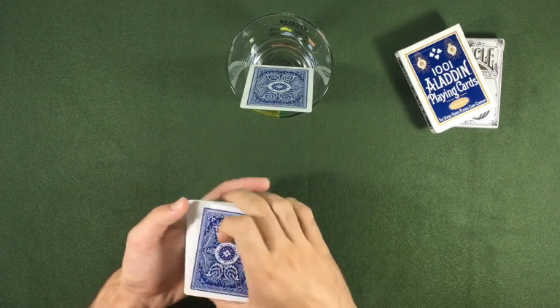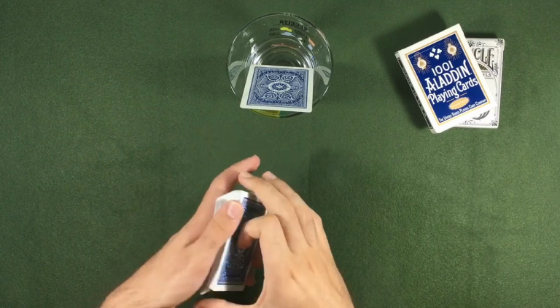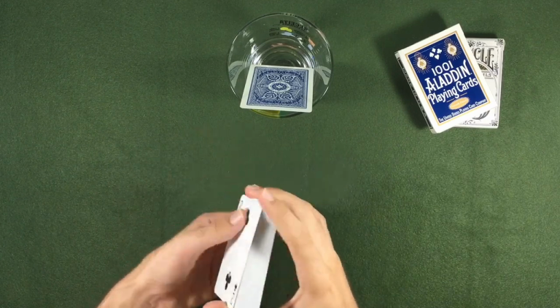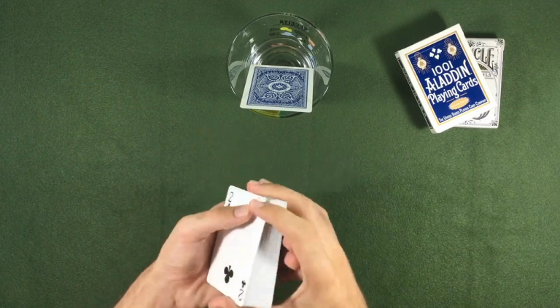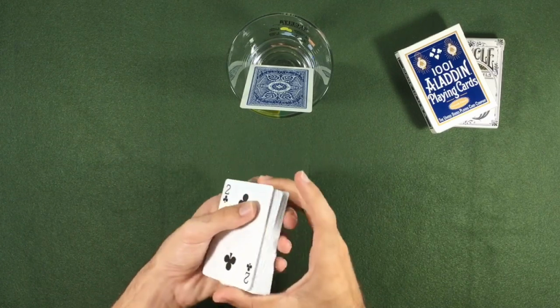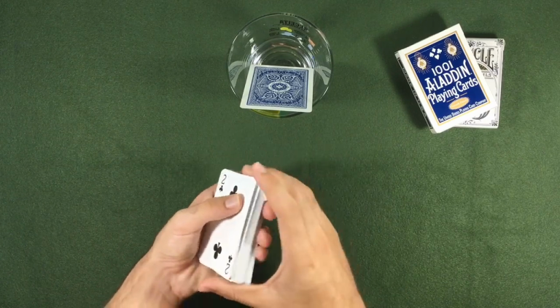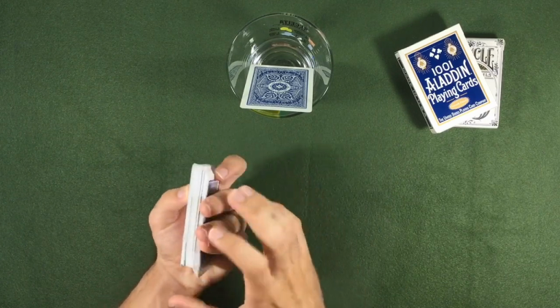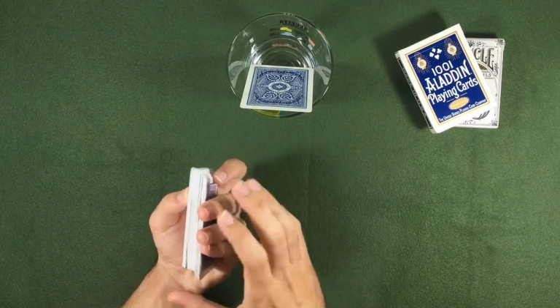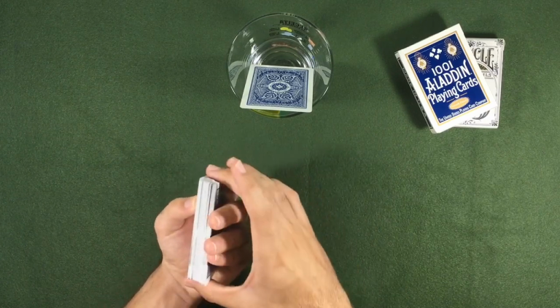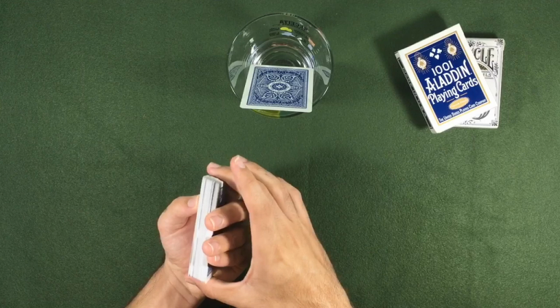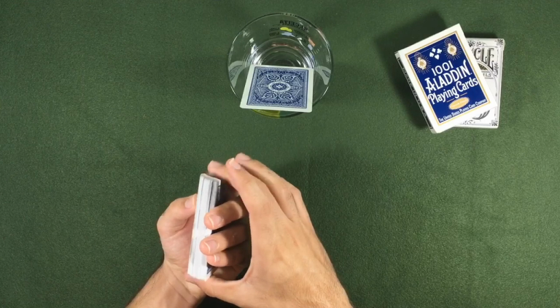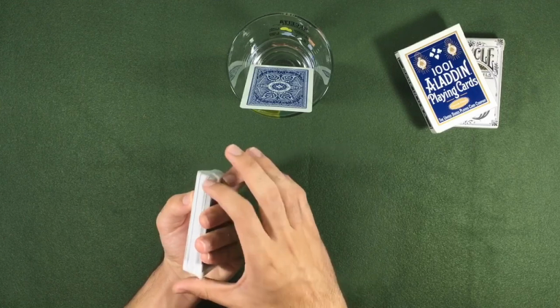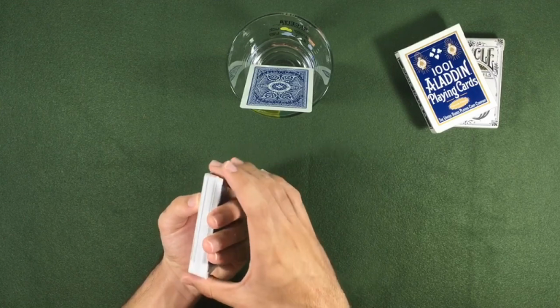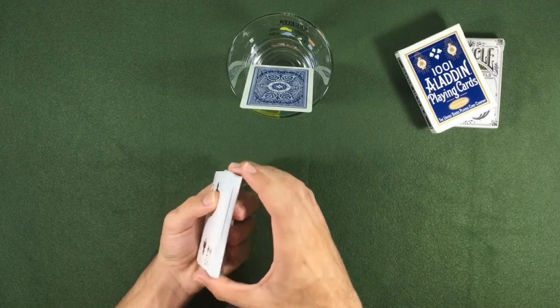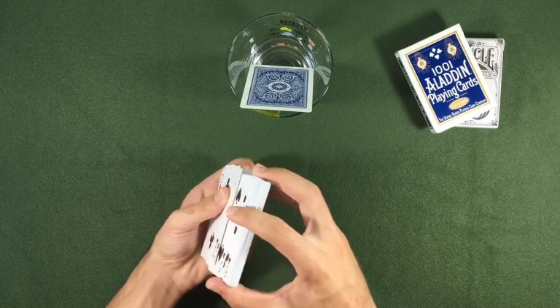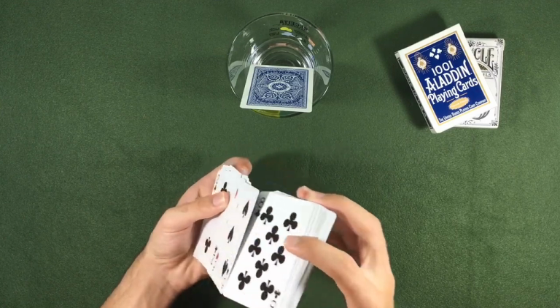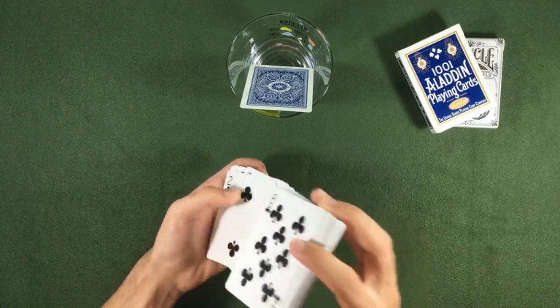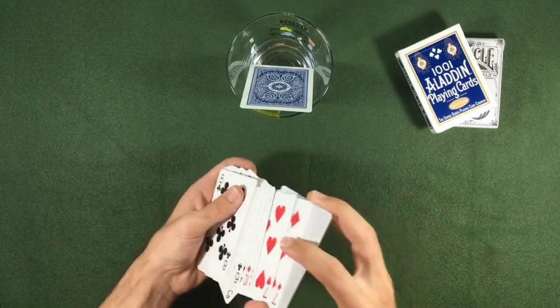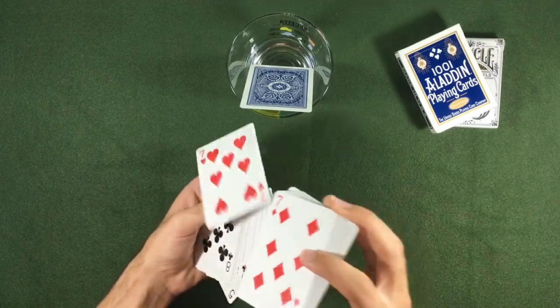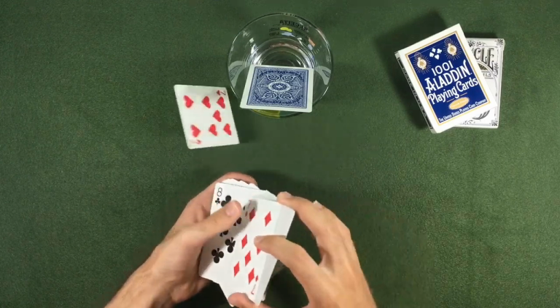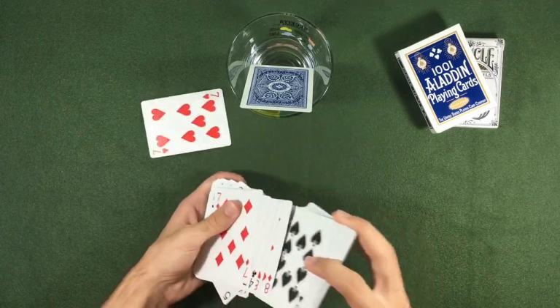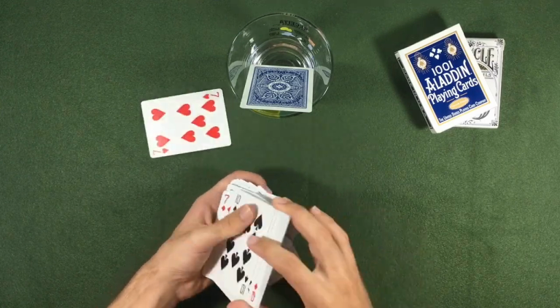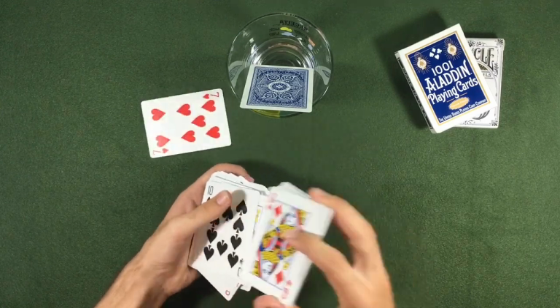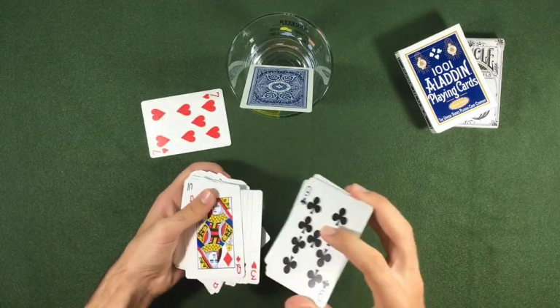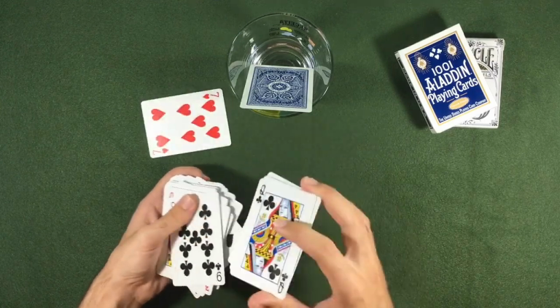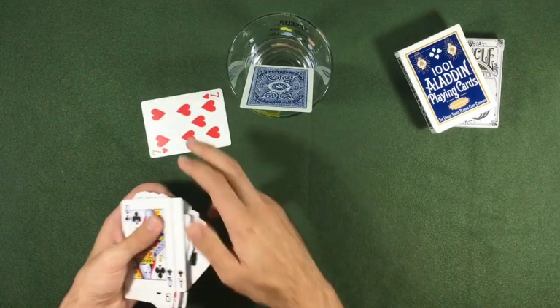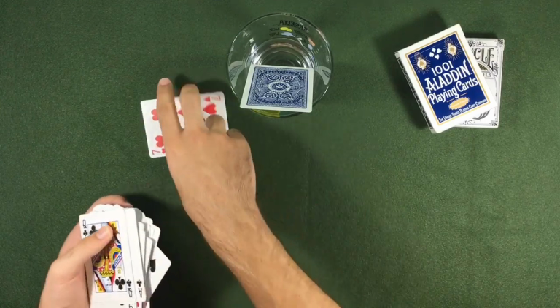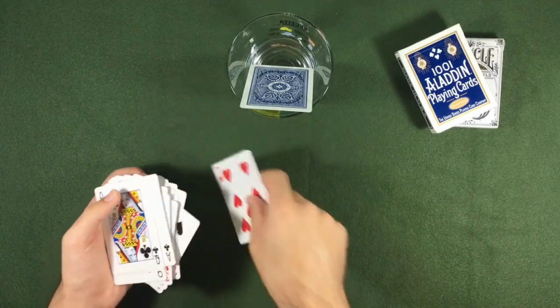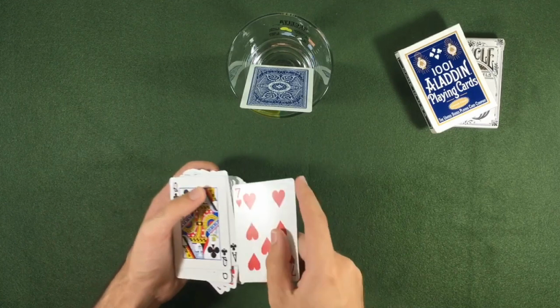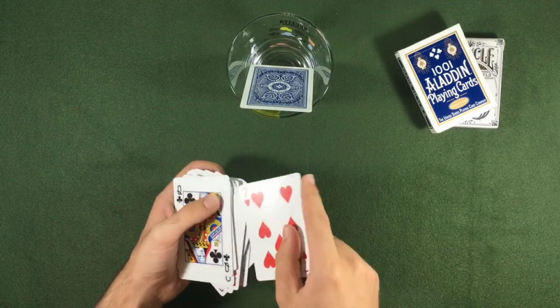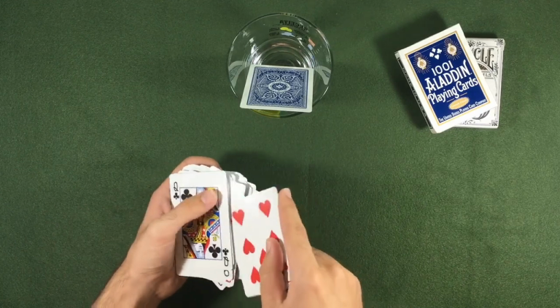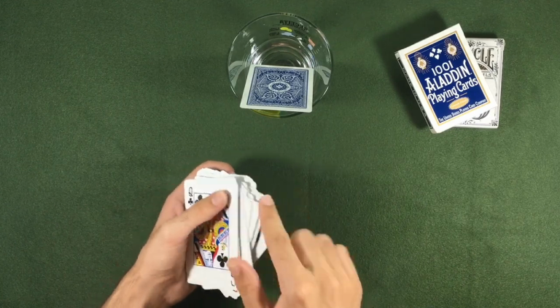Let's start by shuffling. Holding these cards we prepared, shuffle the cards like this.